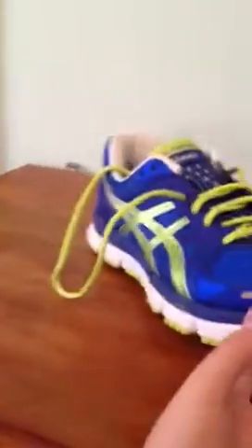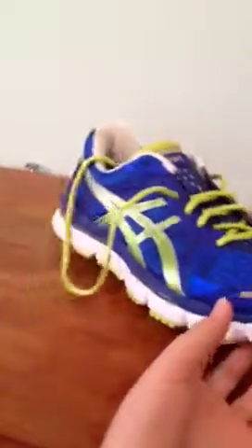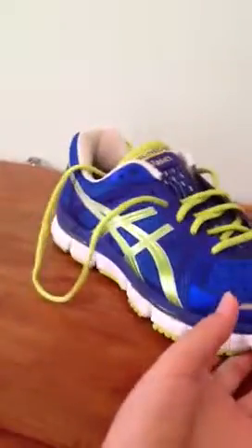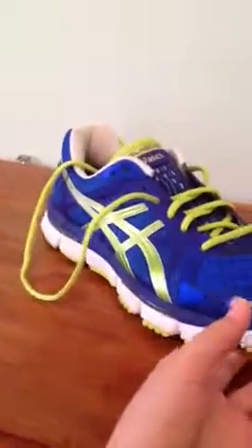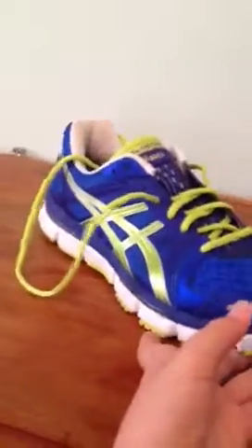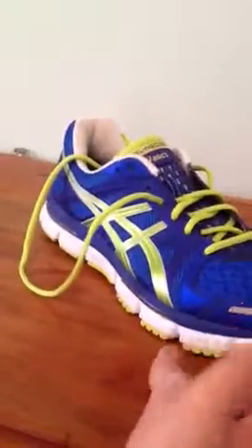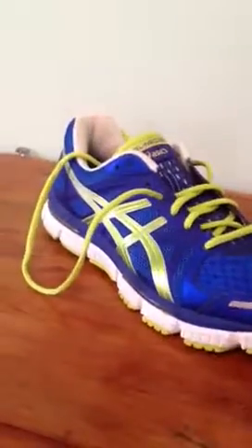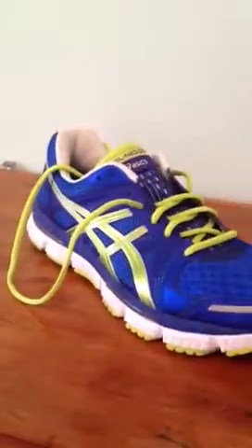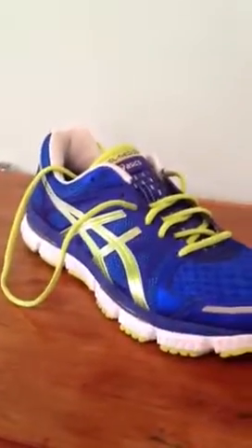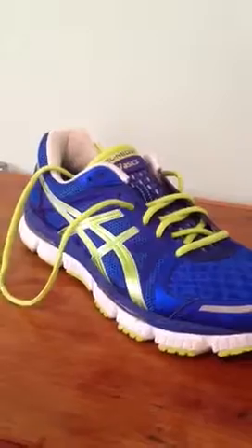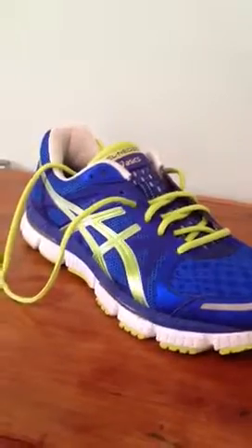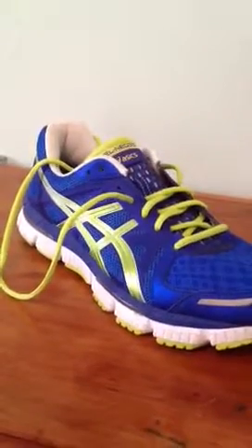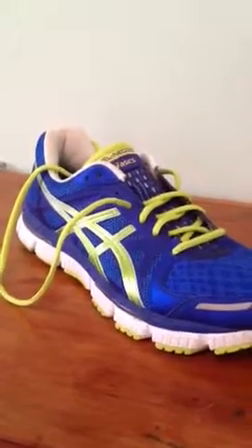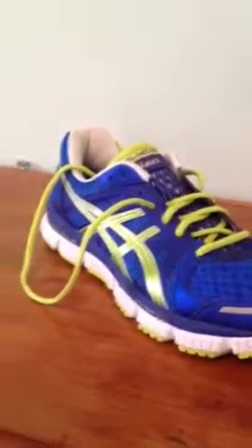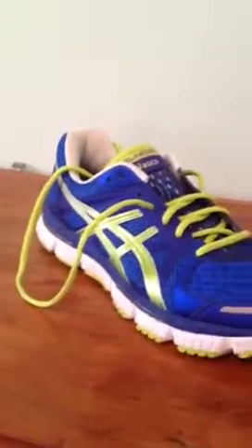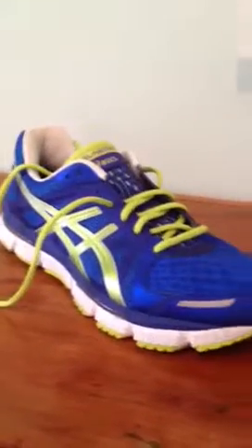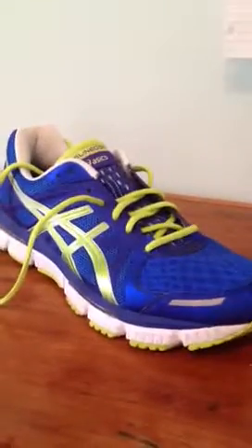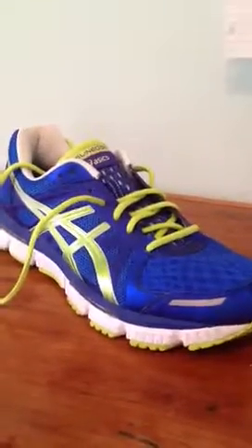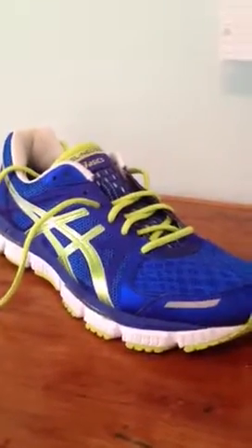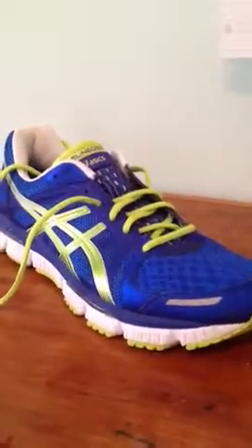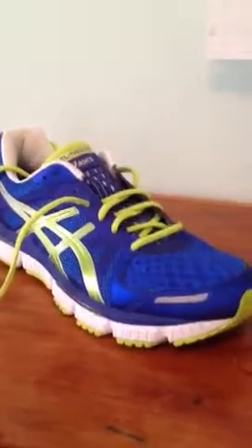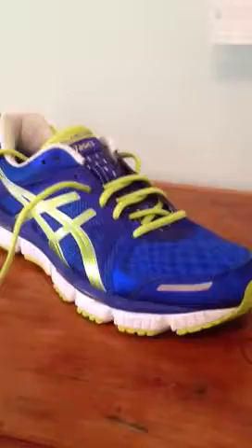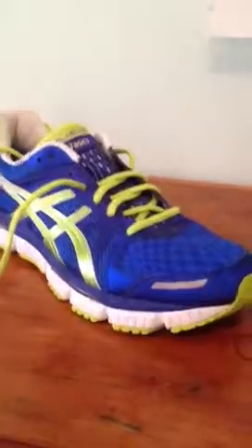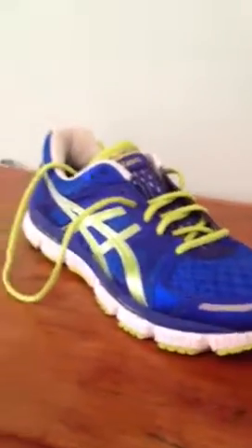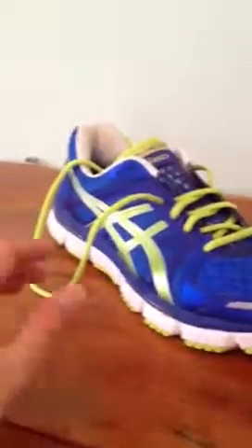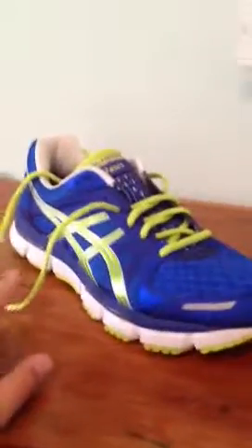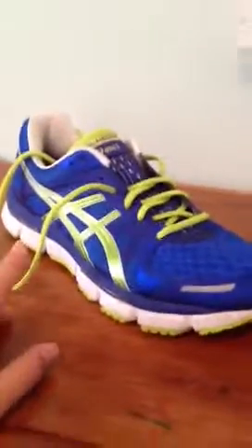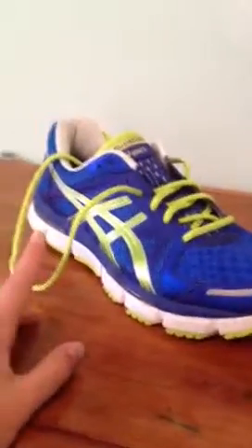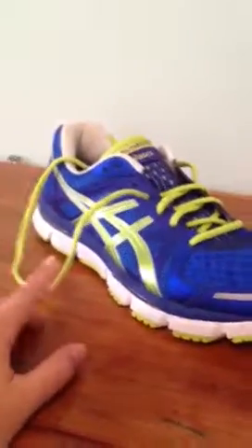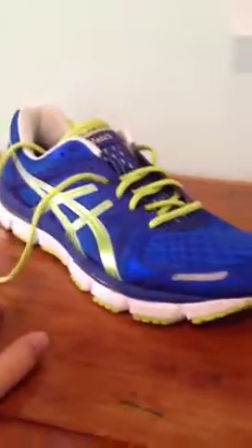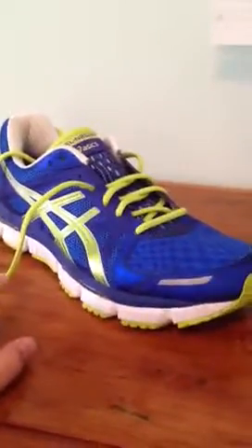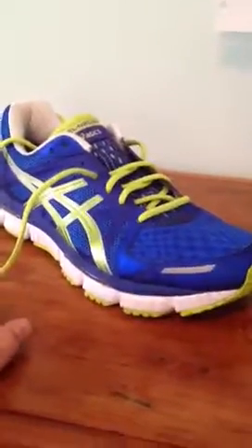I'm not sure of all the different colorways of this shoe. I think there's a brown, black, and gray one, and there's this one which is the blue, limeade, and white colorway.